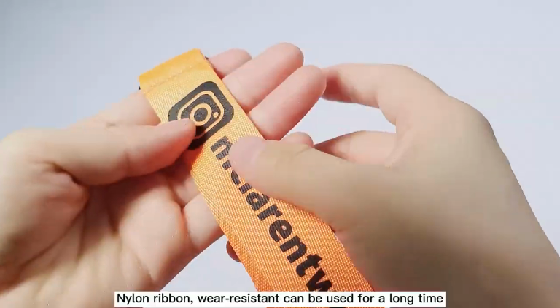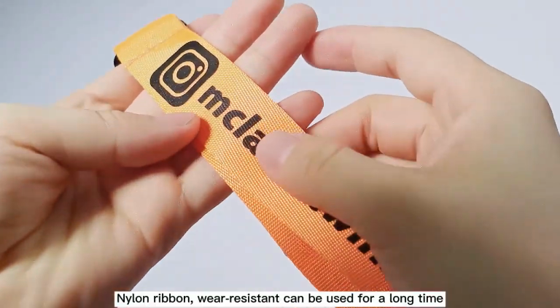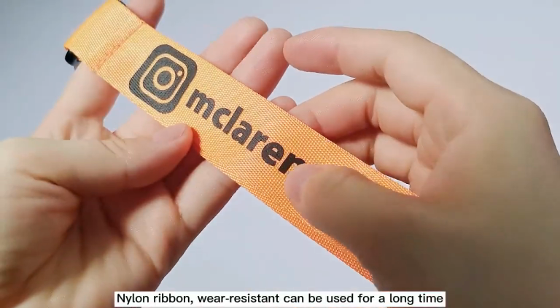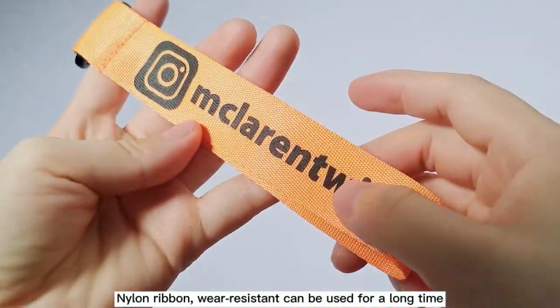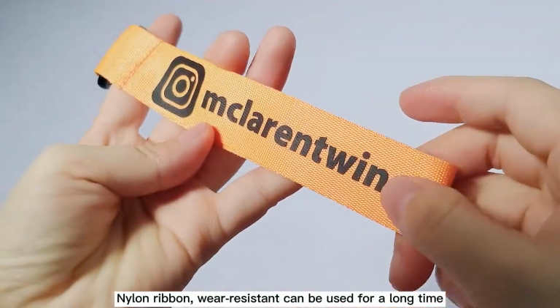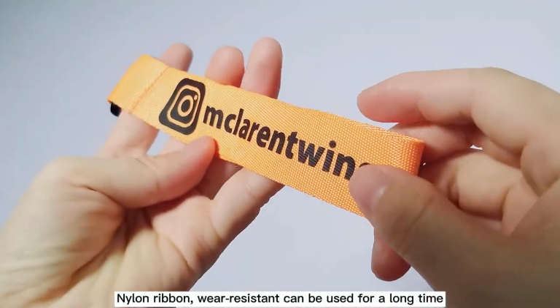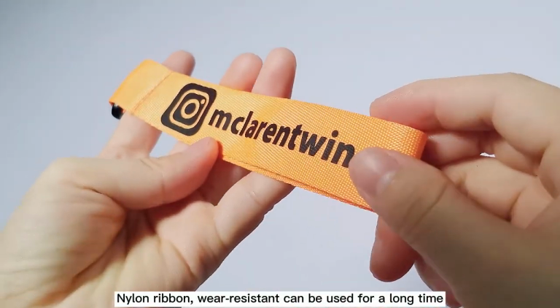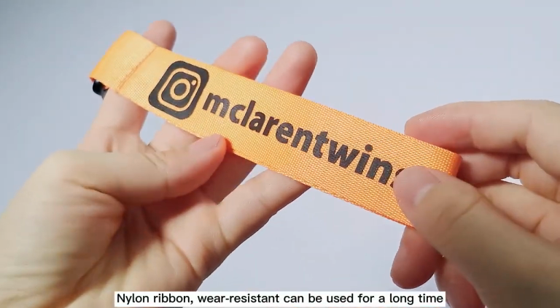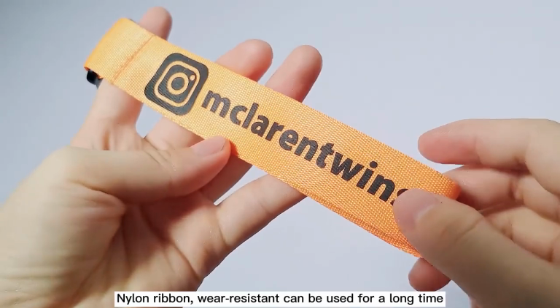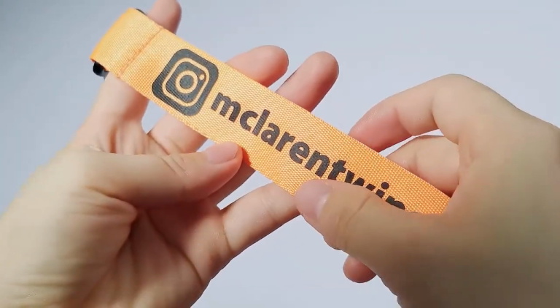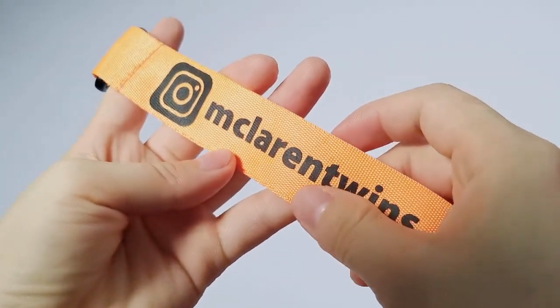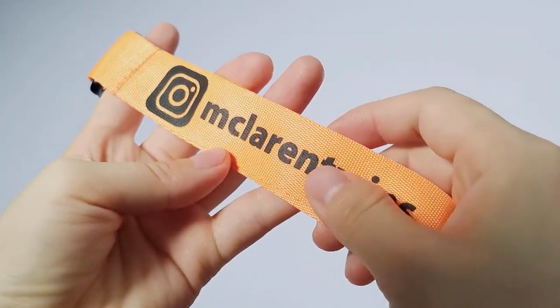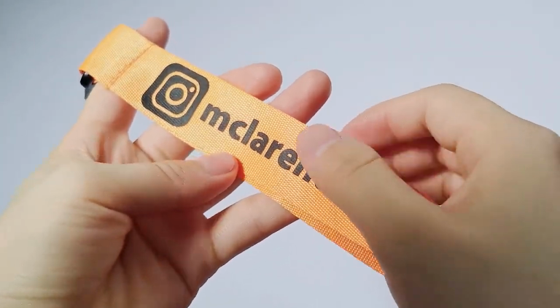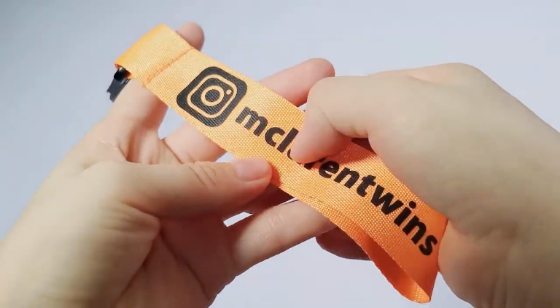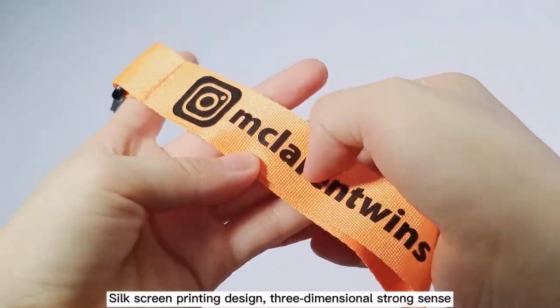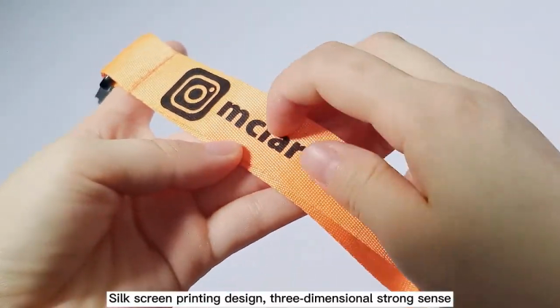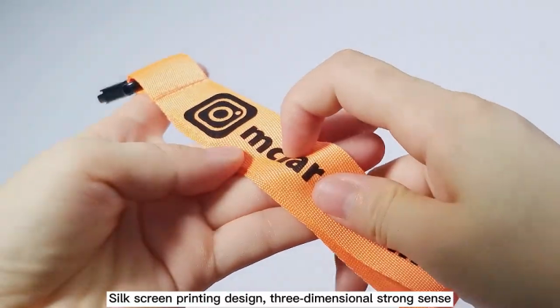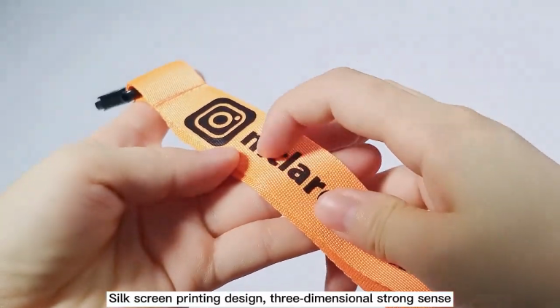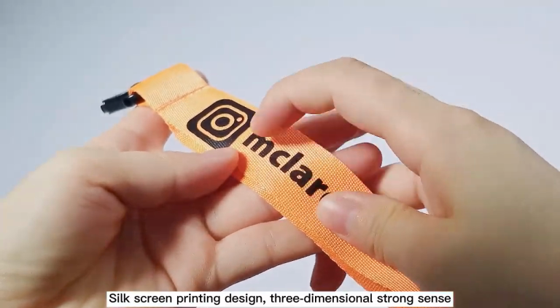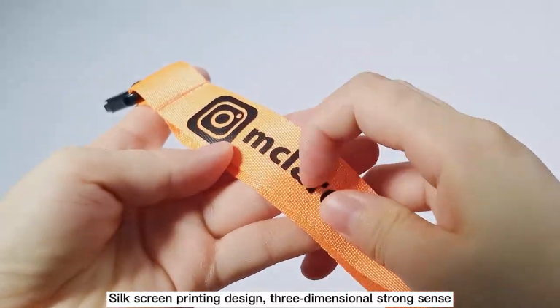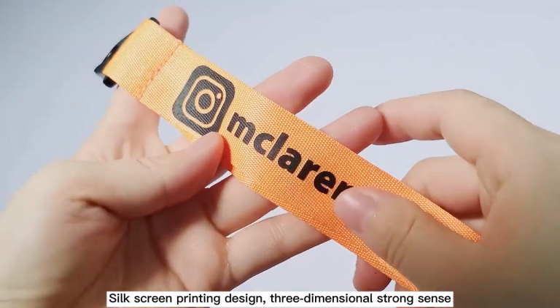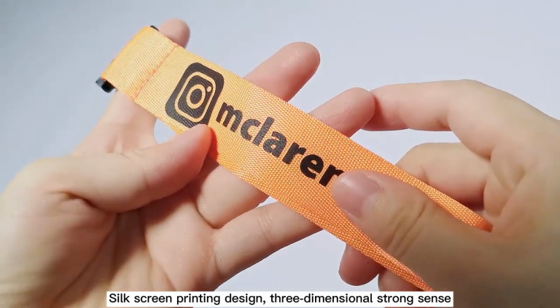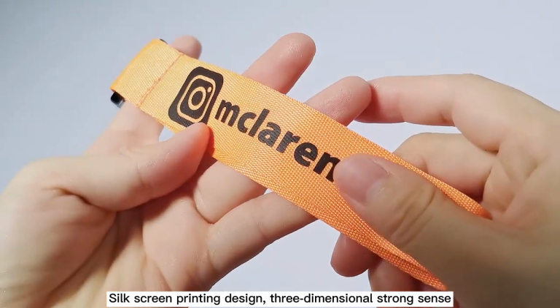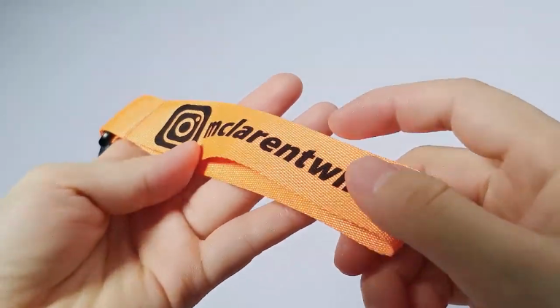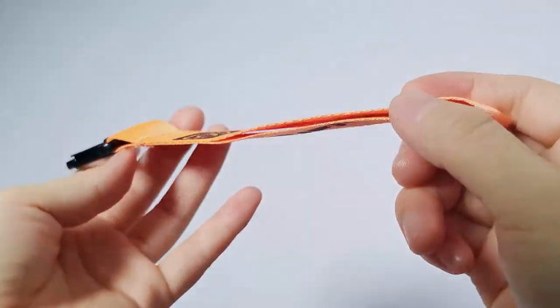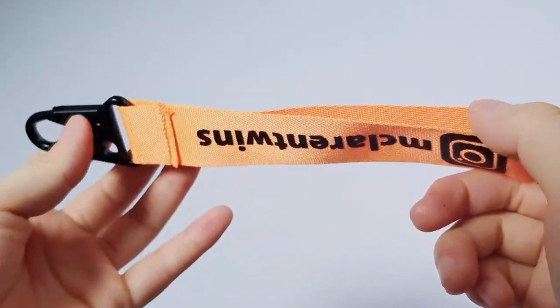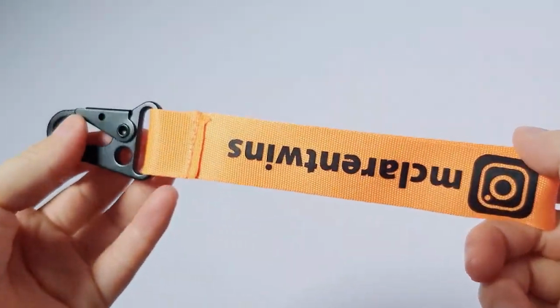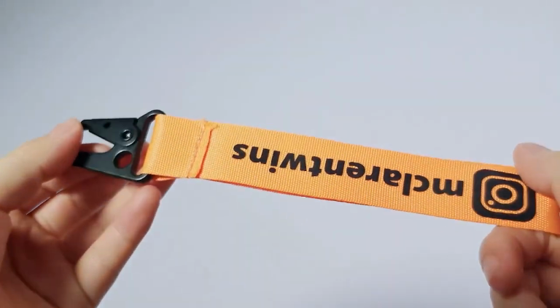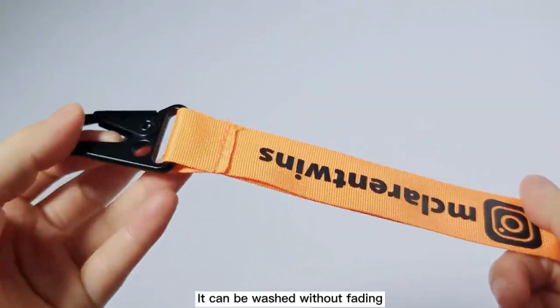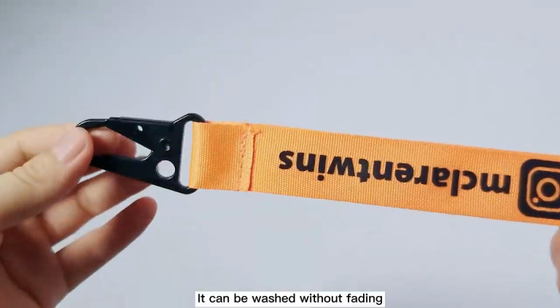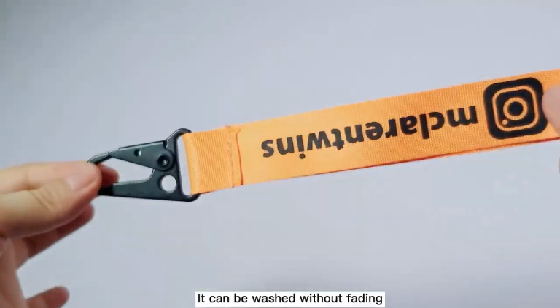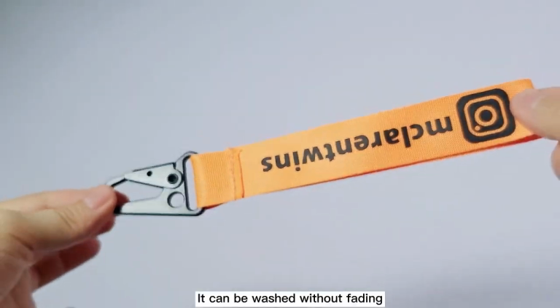Nanlong ribbon, wear-resistant, can be used for a long time. Silk screen printing design, three-dimensional strong sense. It can be washed without fading.